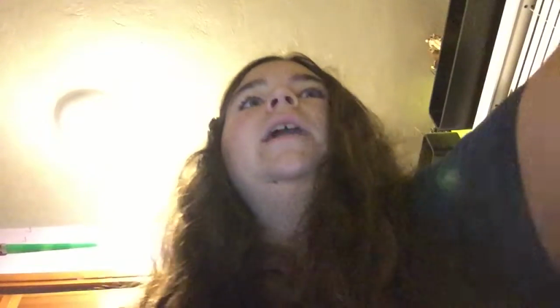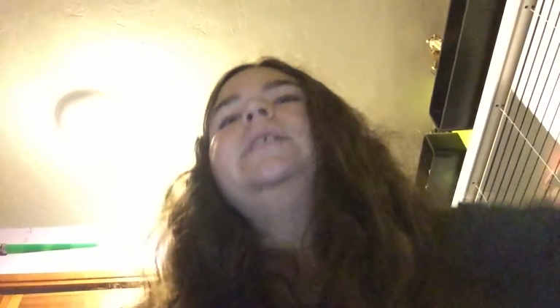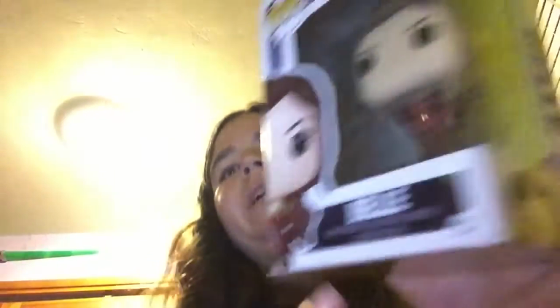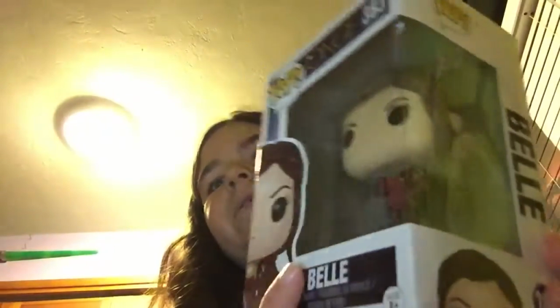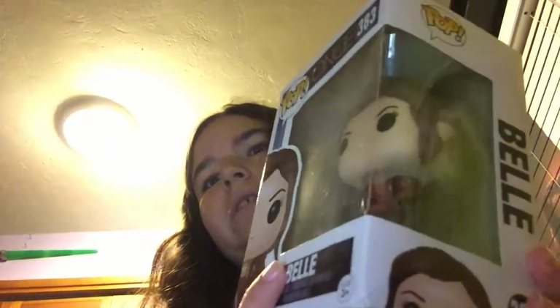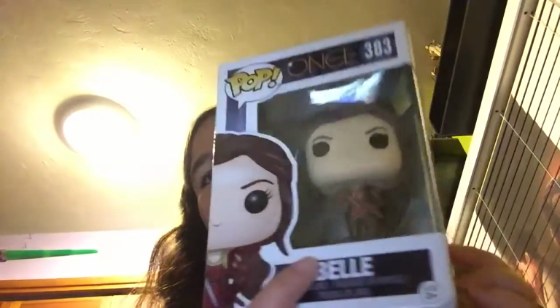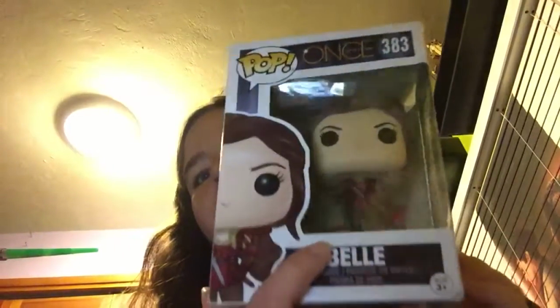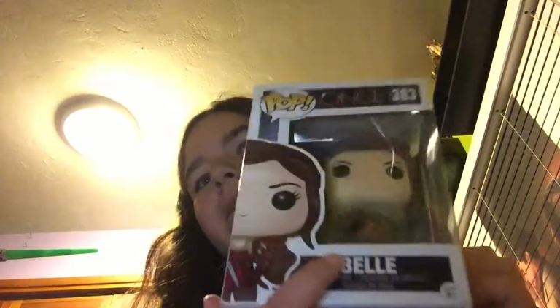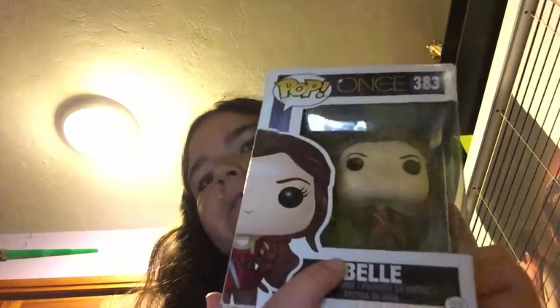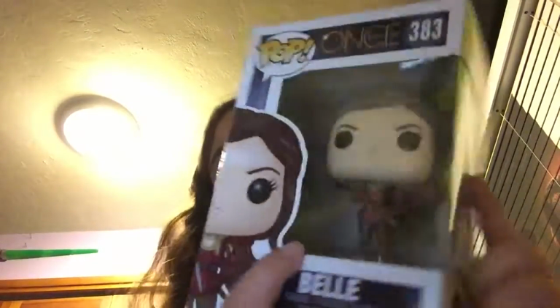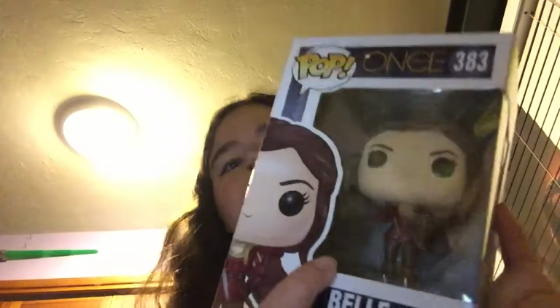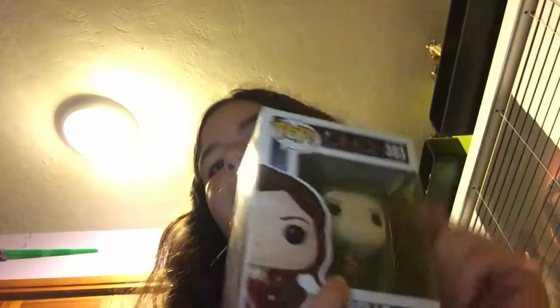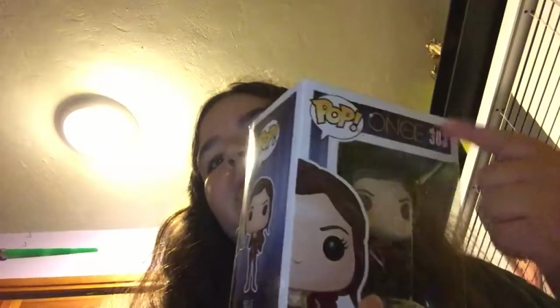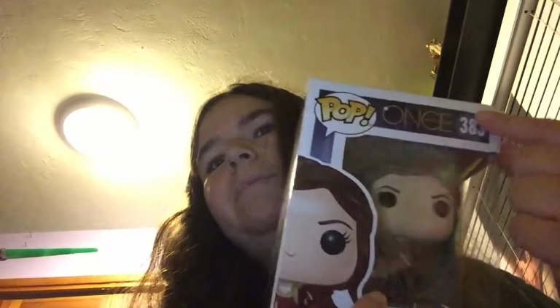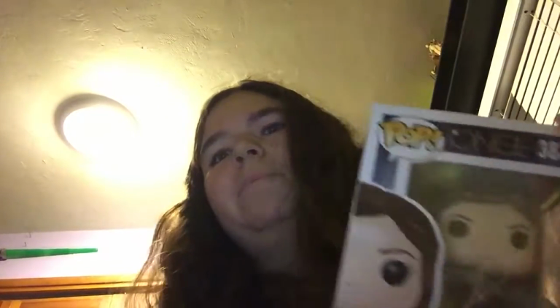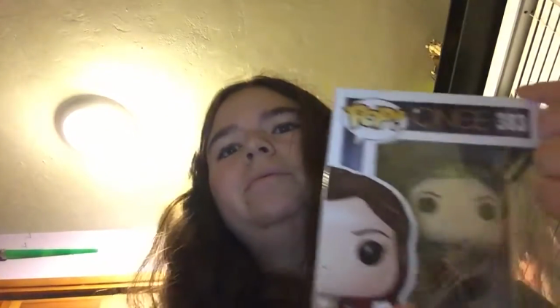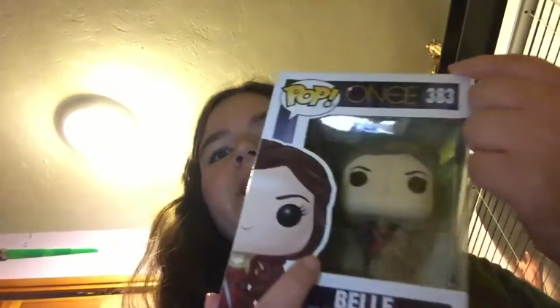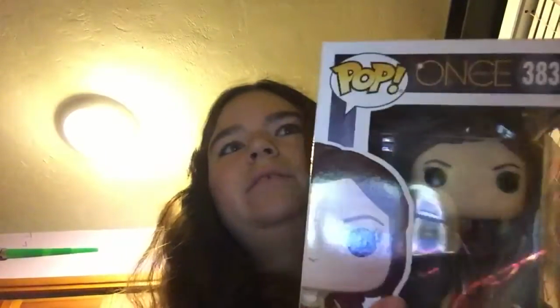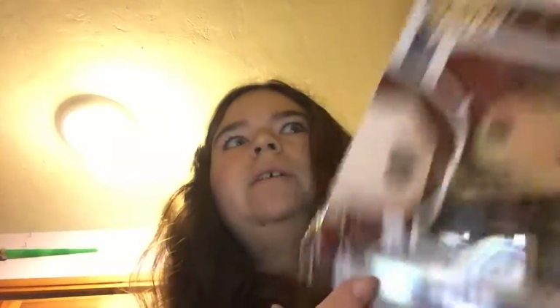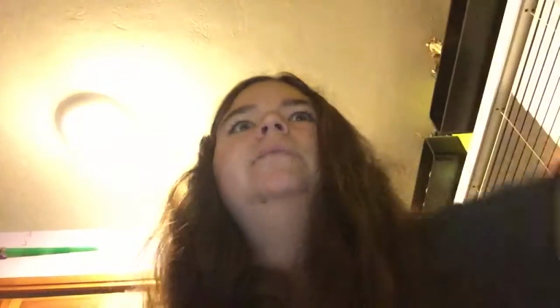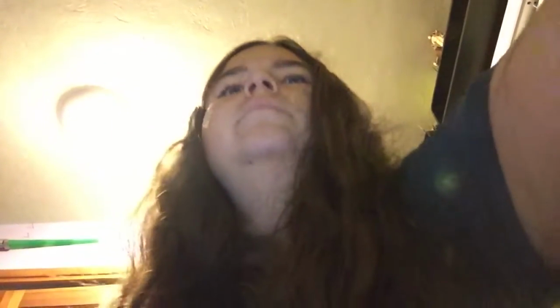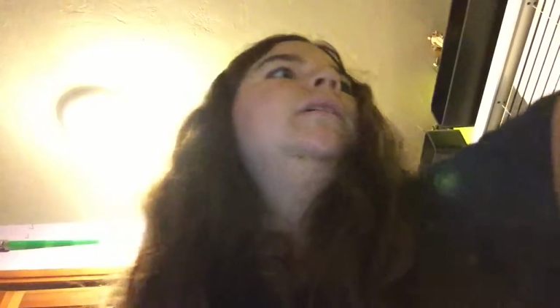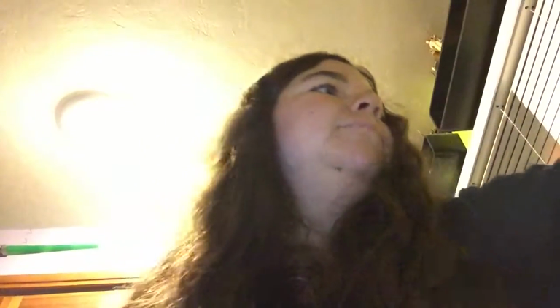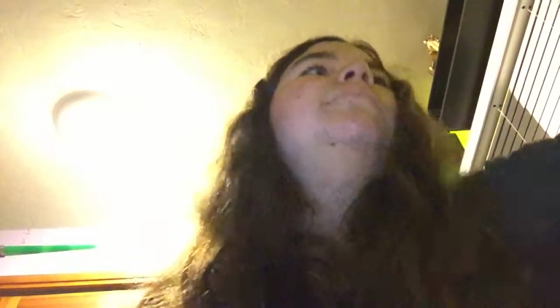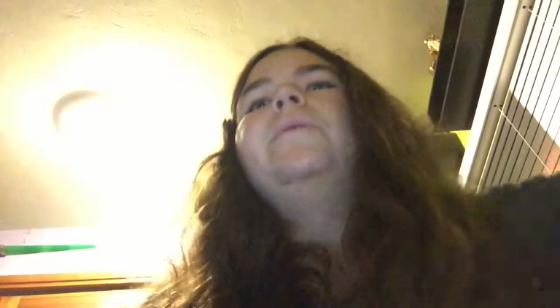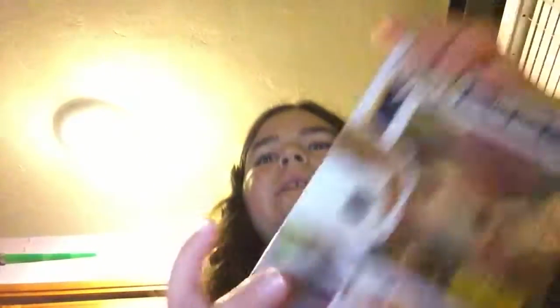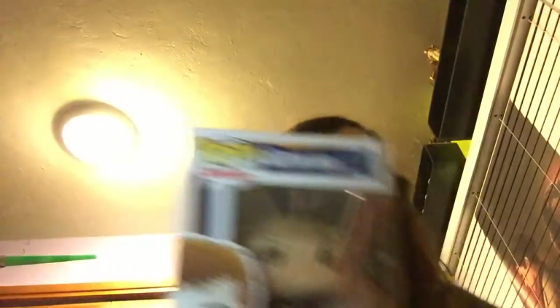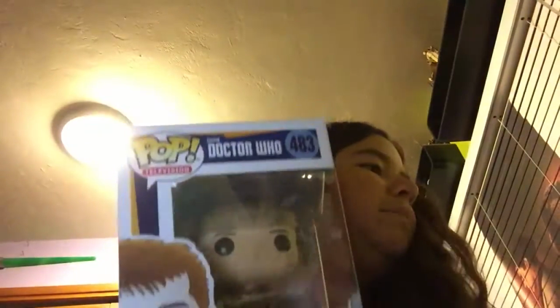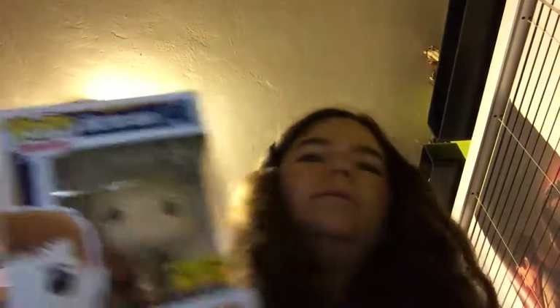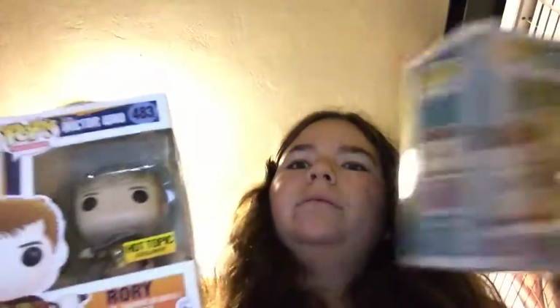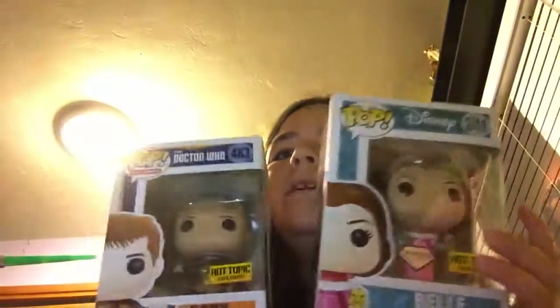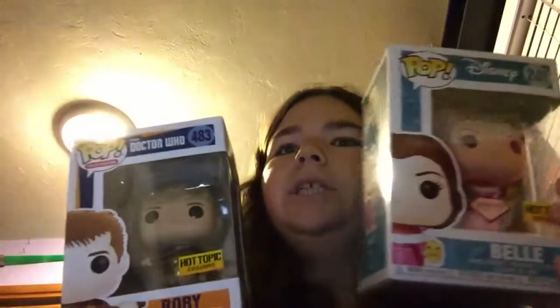I was really excited to find her even though she's dinged up, because the Once Upon a Time pops go very fast at Hot Topic. But I'm glad that my Rory and my other Belle are in good condition.